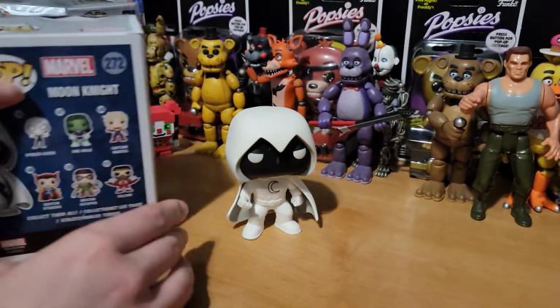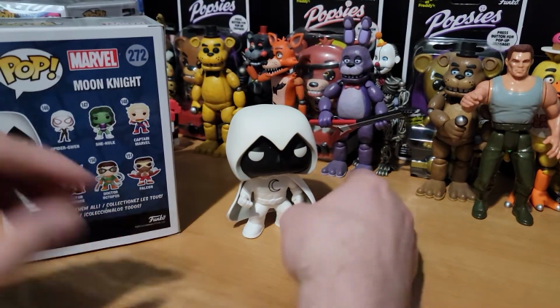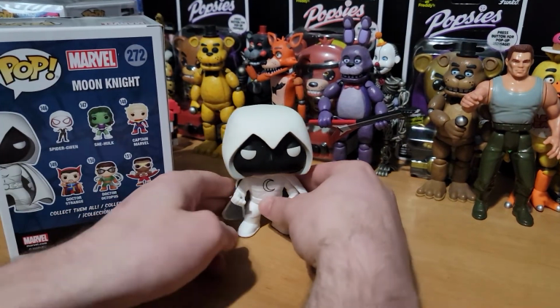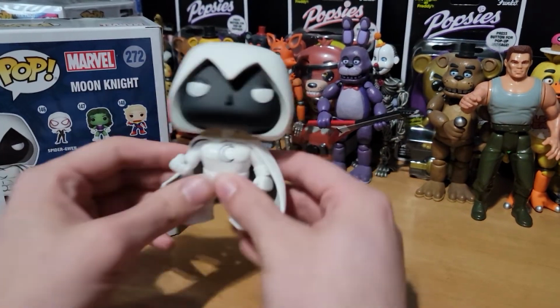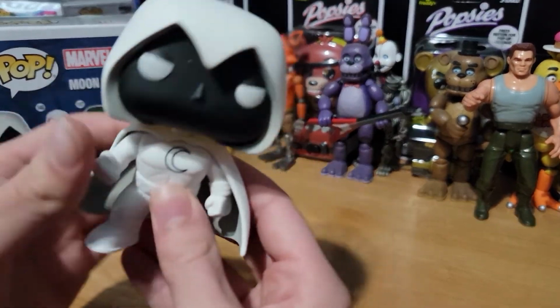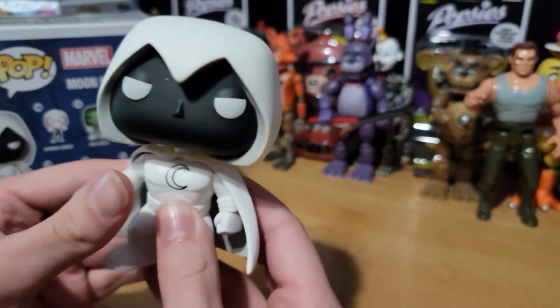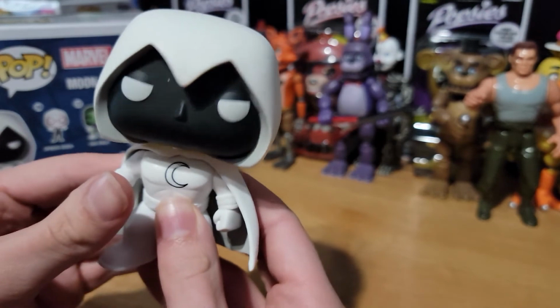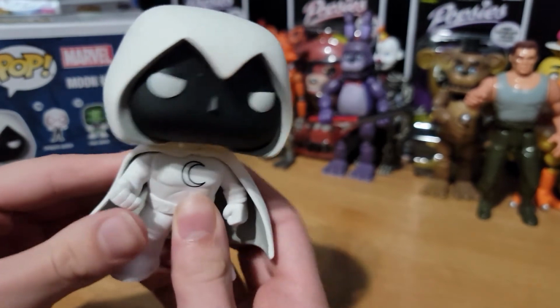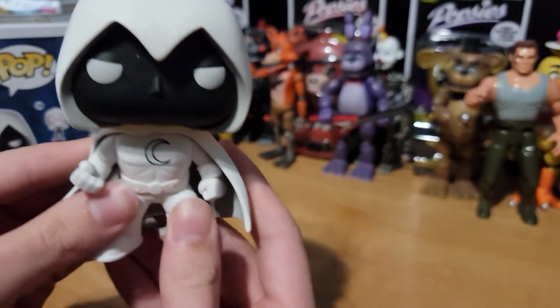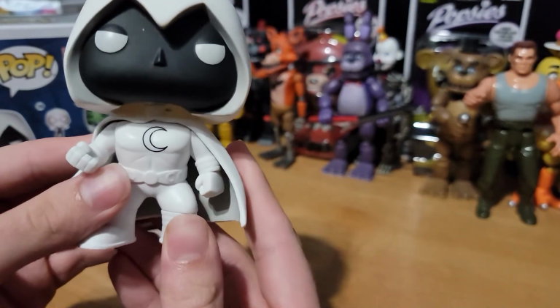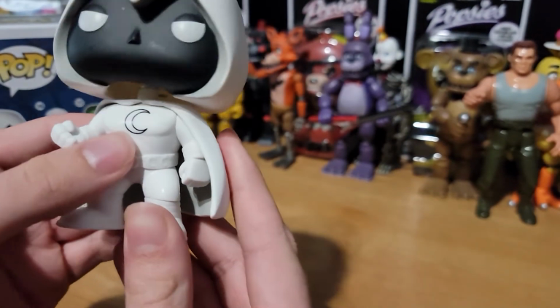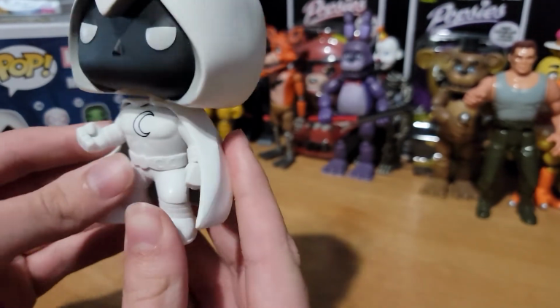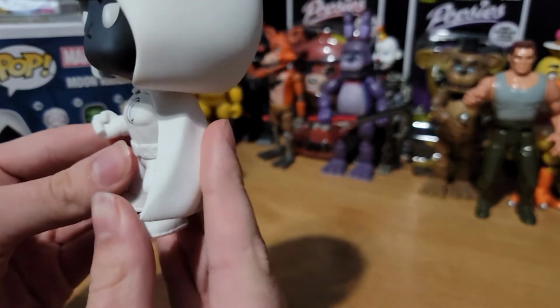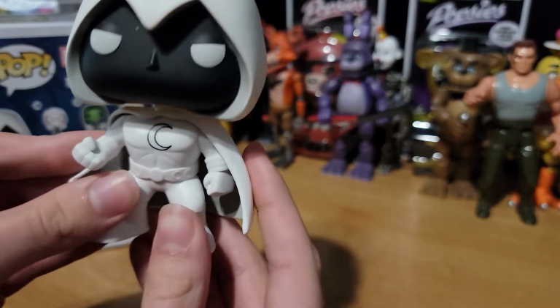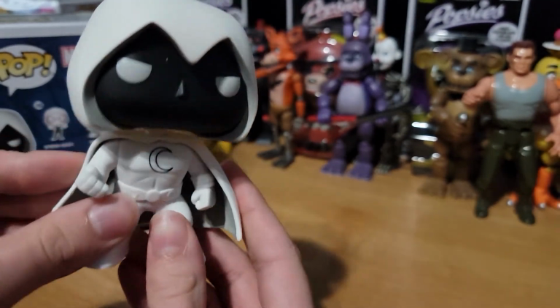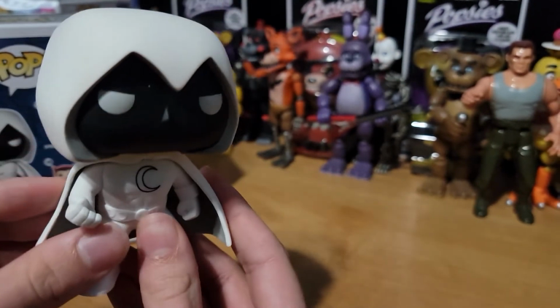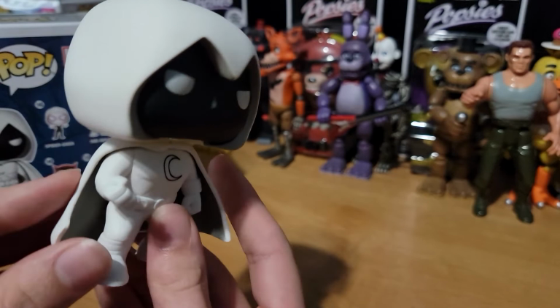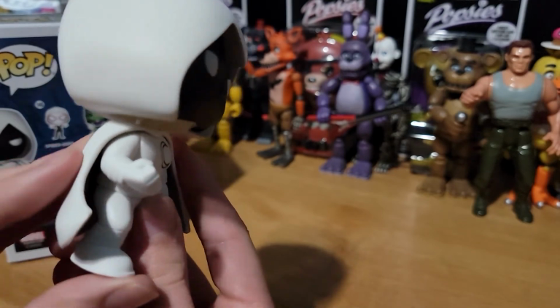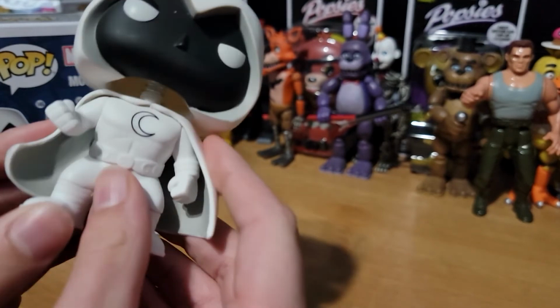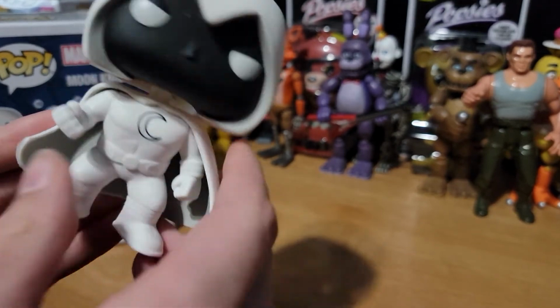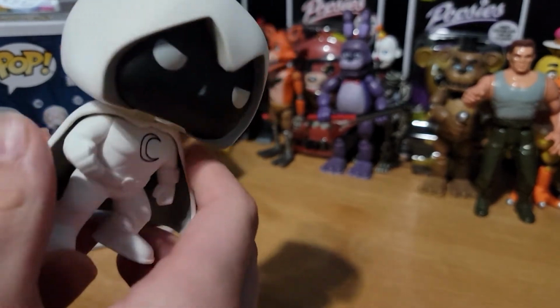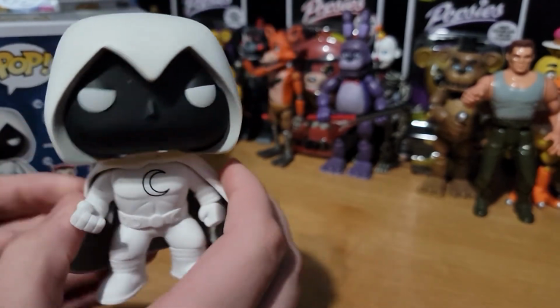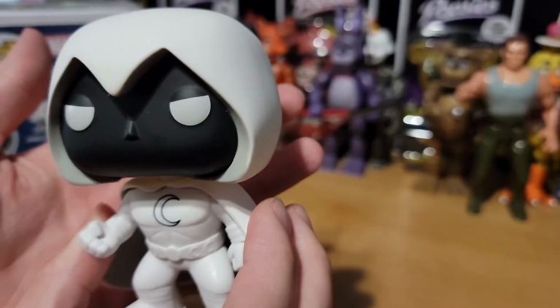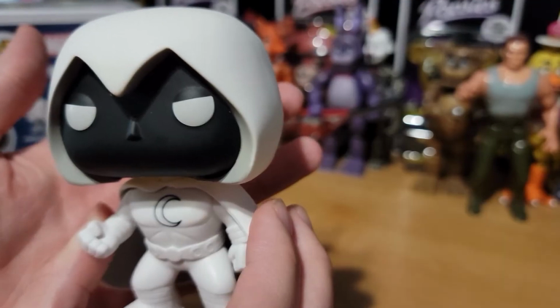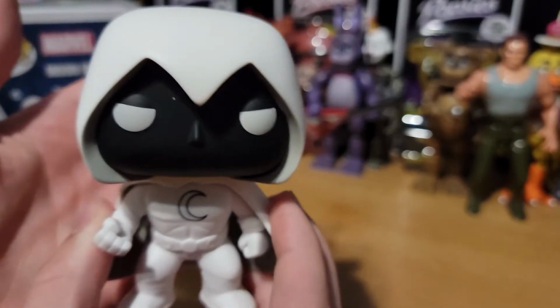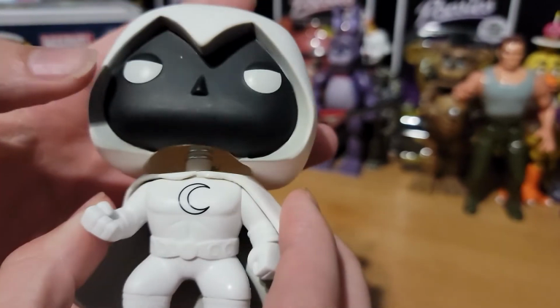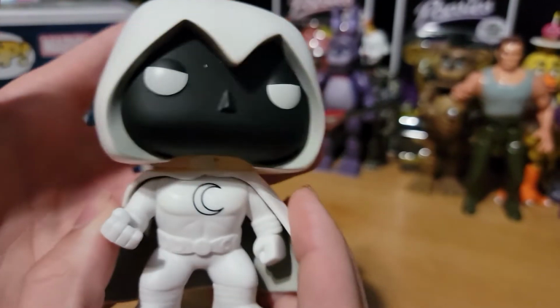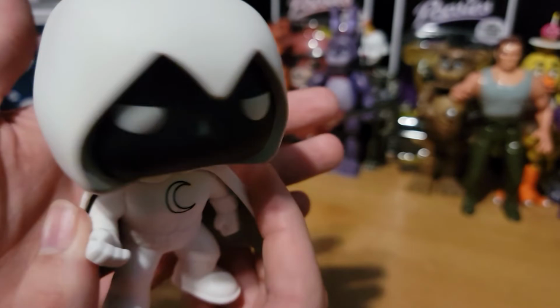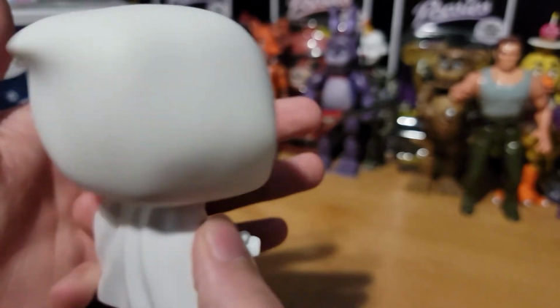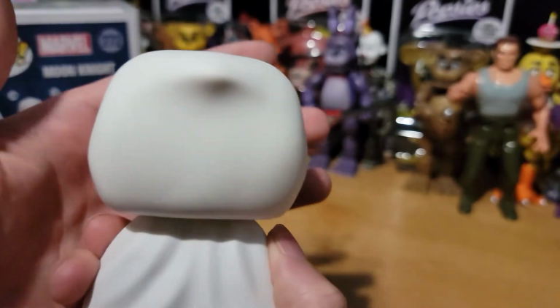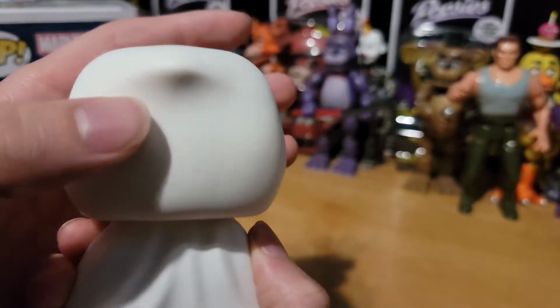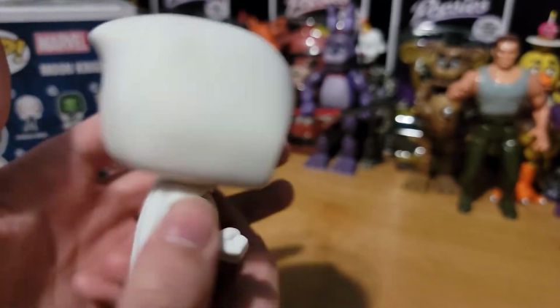And then here's the pop. As always, Marvel Pops are bobbleheads. You can see right here the logo, the cape, the fist of Khonshu, the hood creeping over the shadowy face.